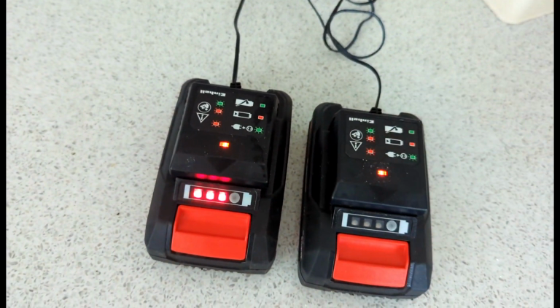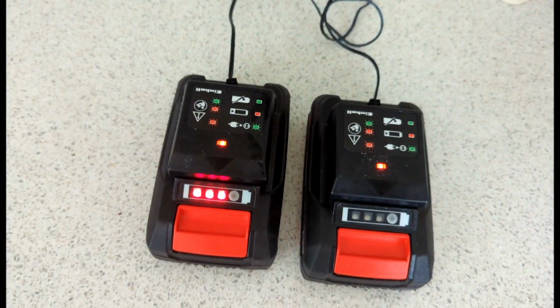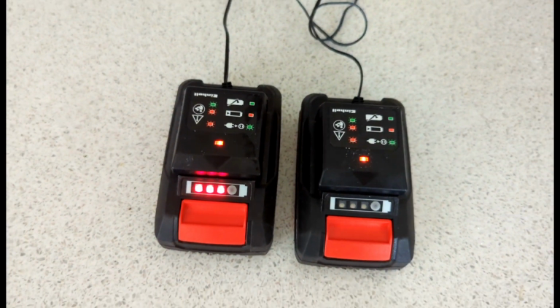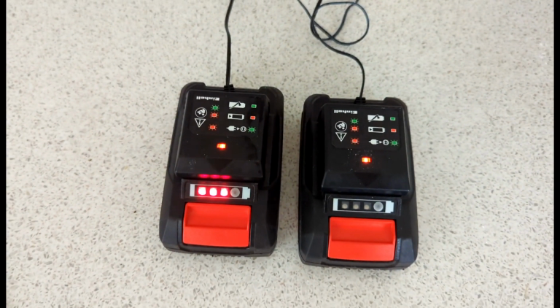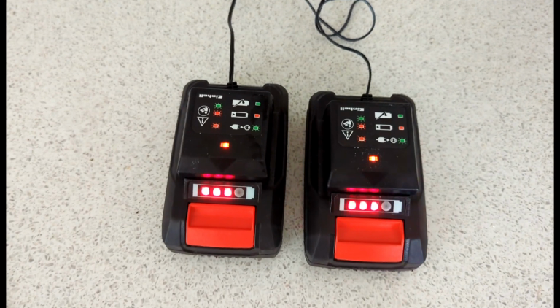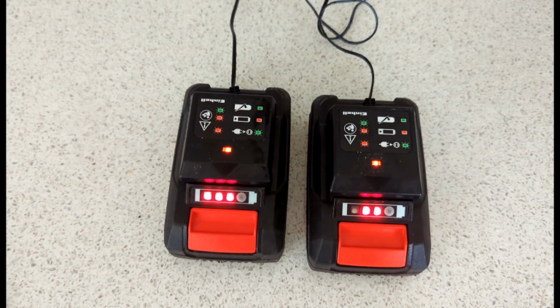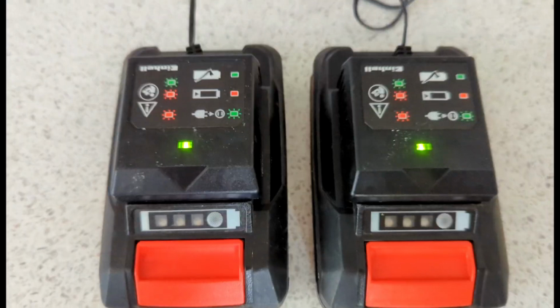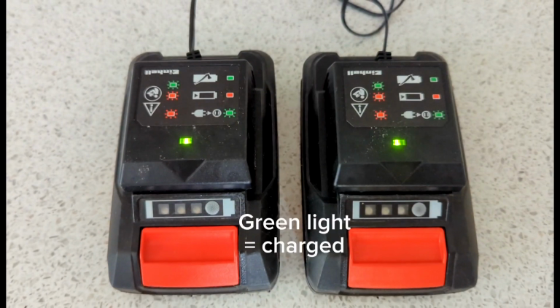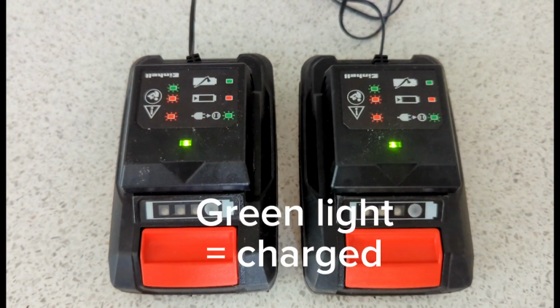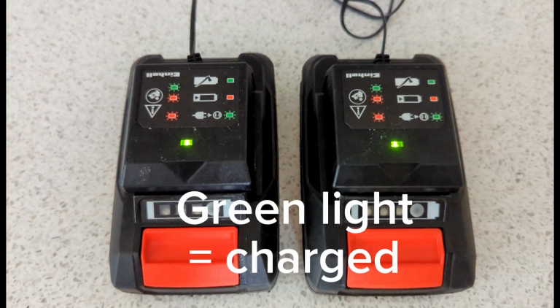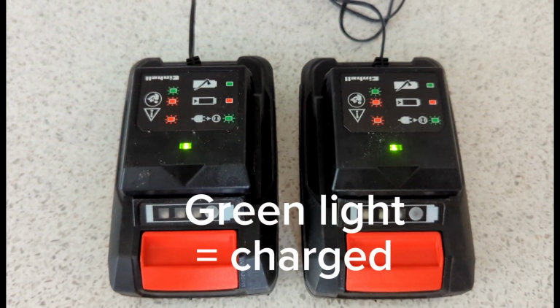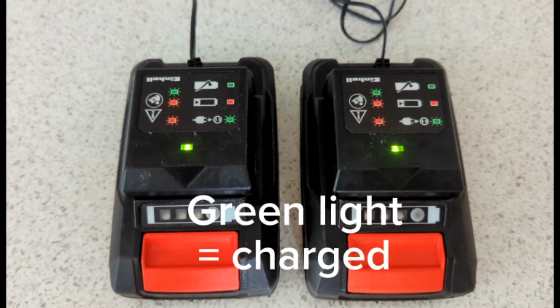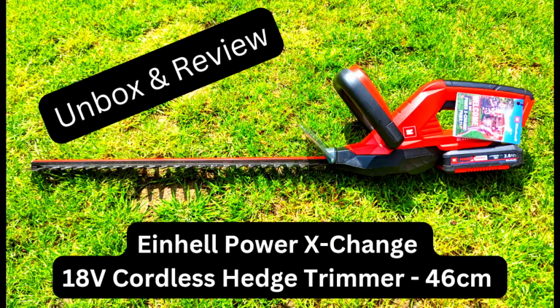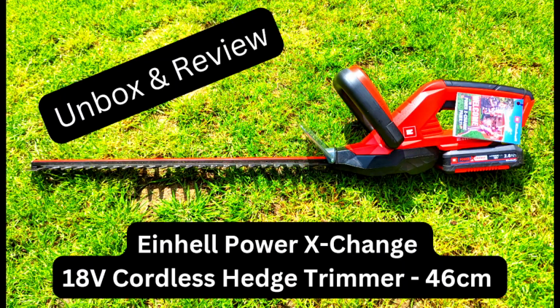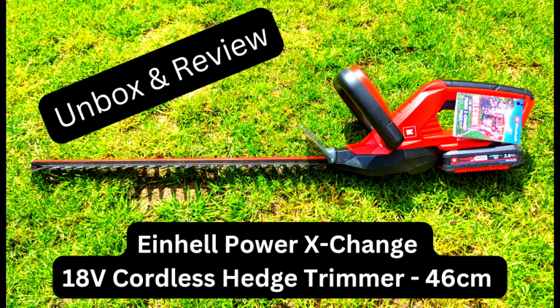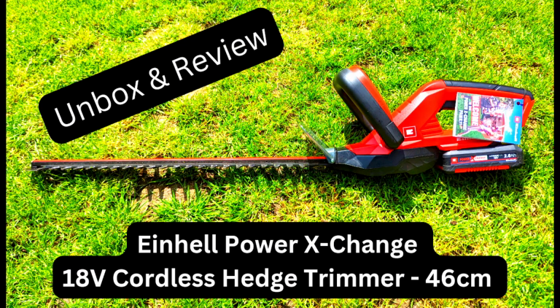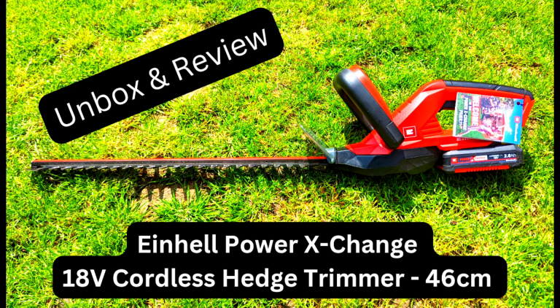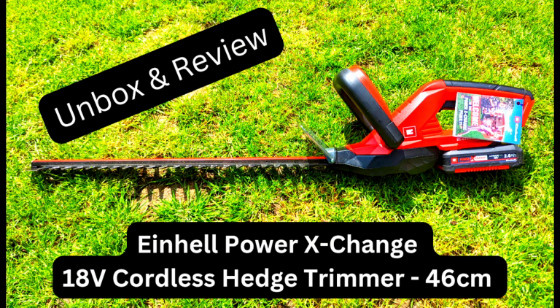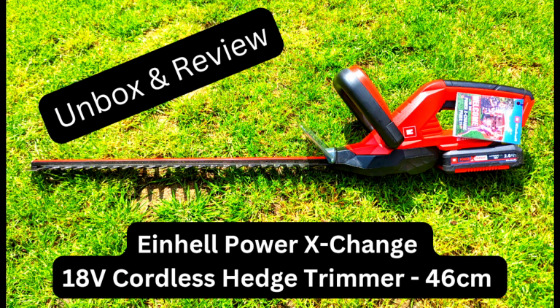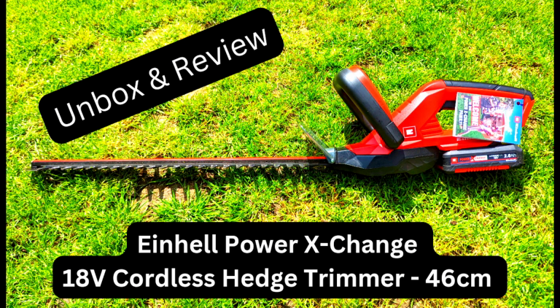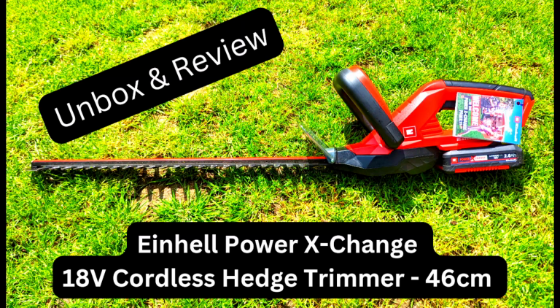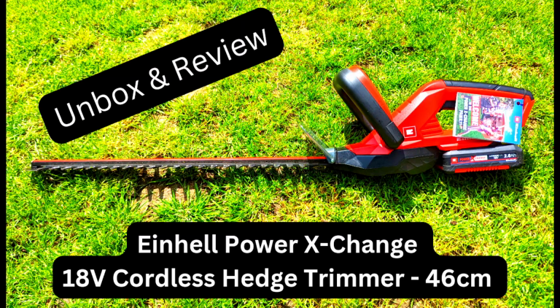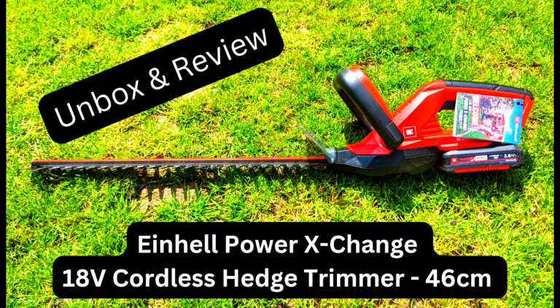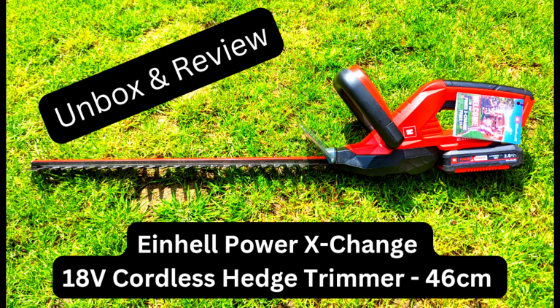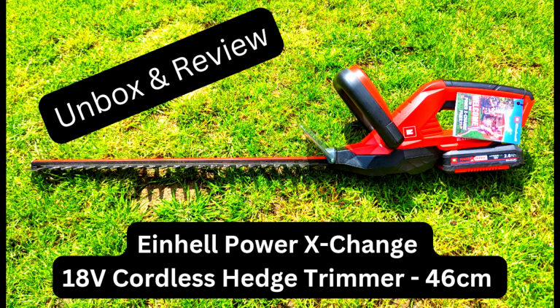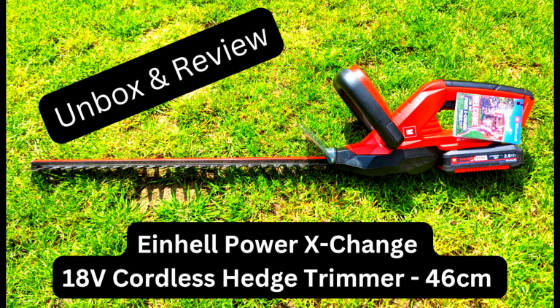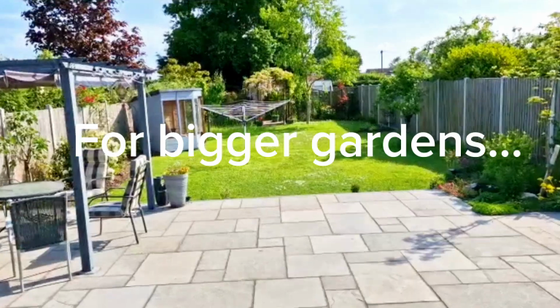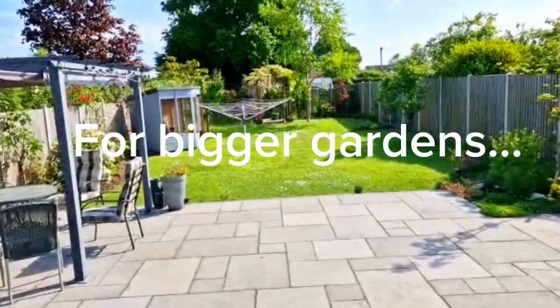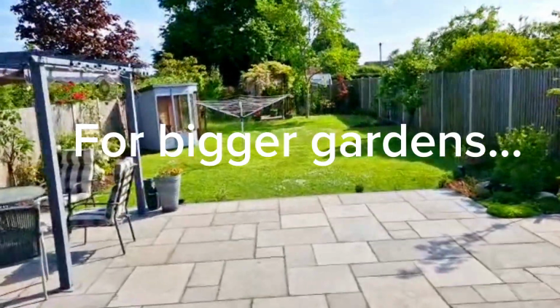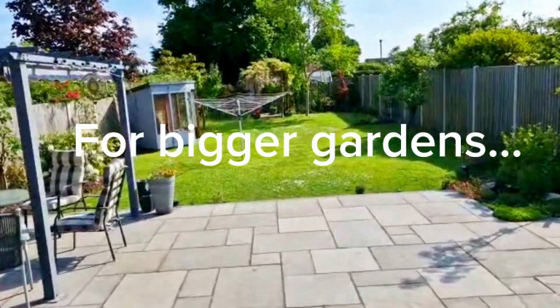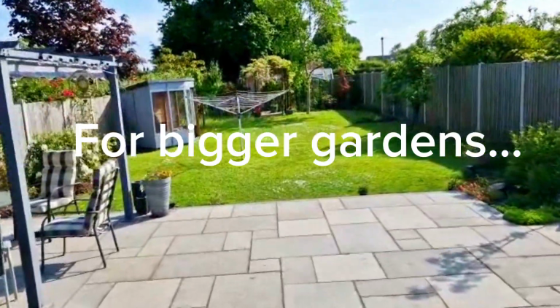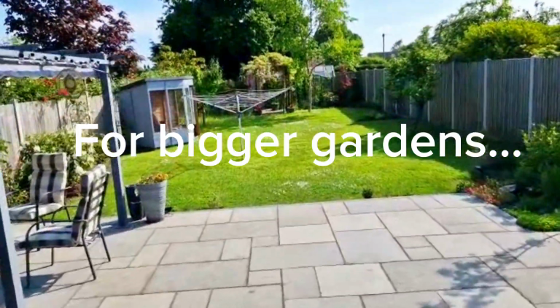These batteries are interchangeable with other Einhell products. I've also done a review of the hedge trimmer which uses these batteries — check that out next if you're interested.